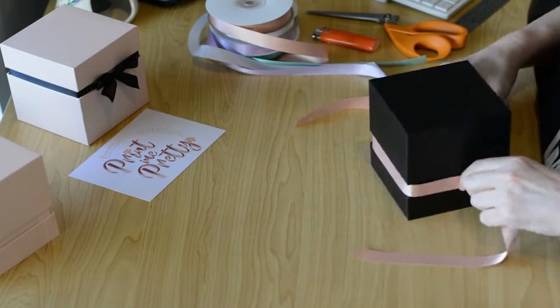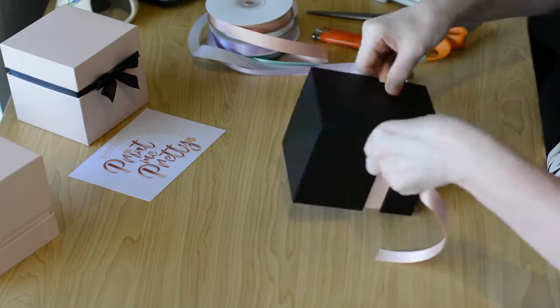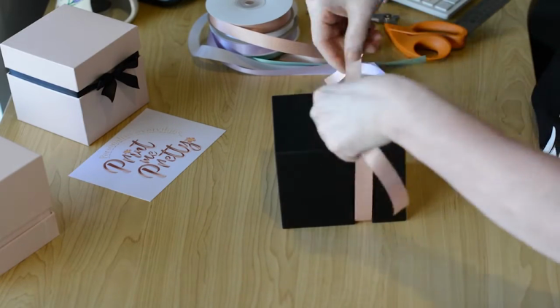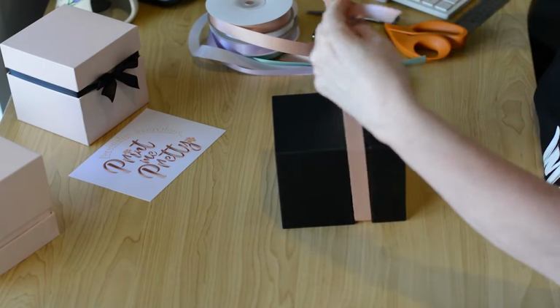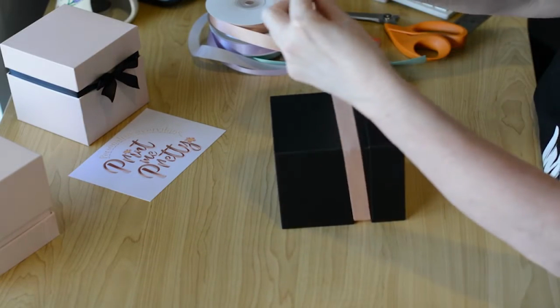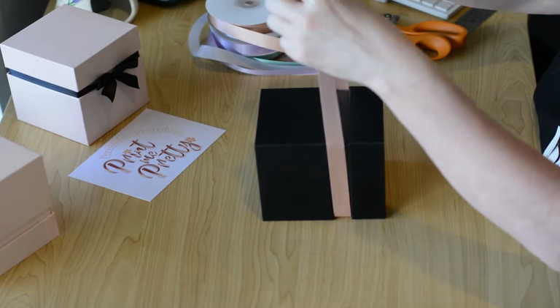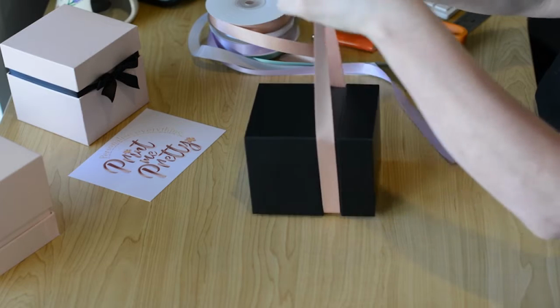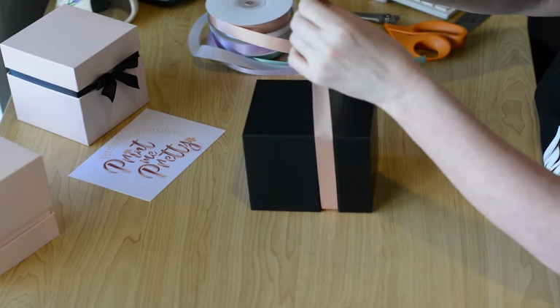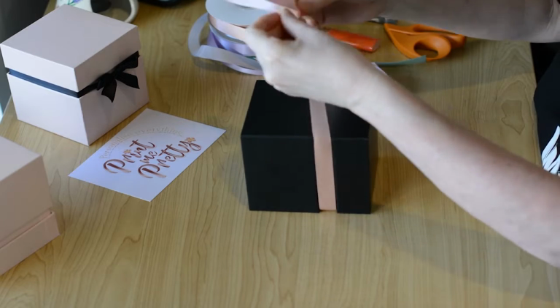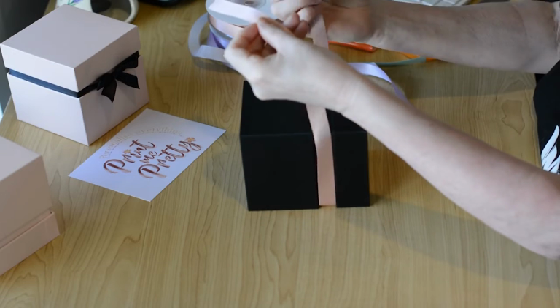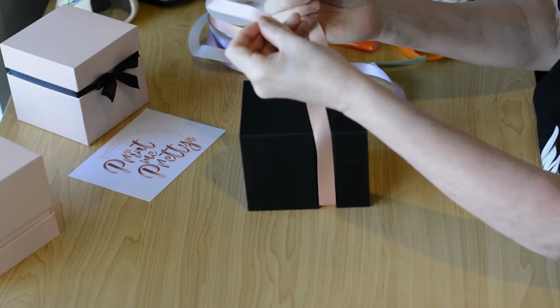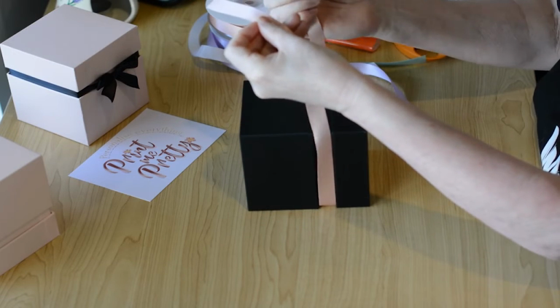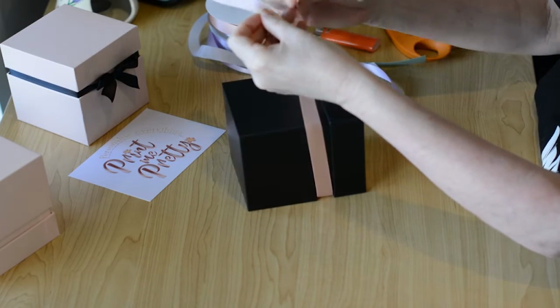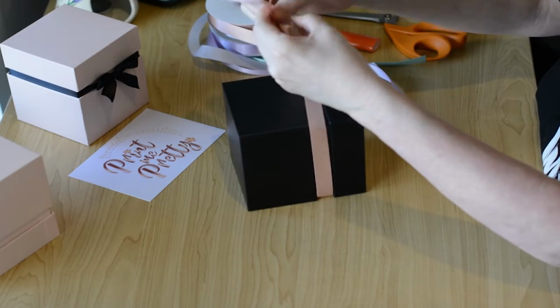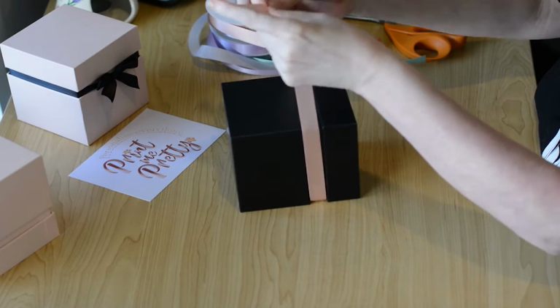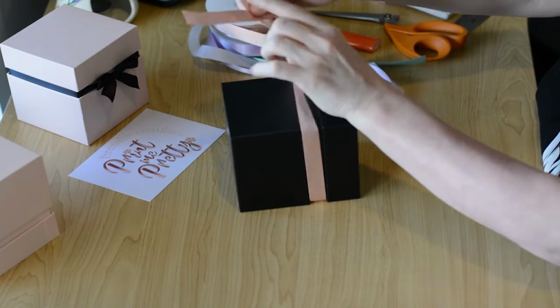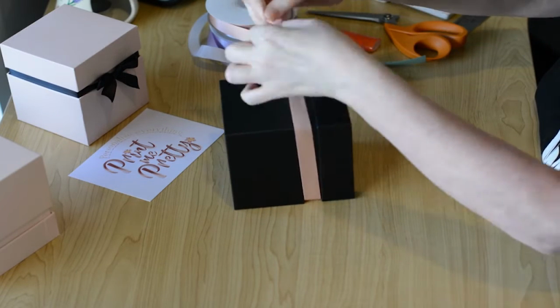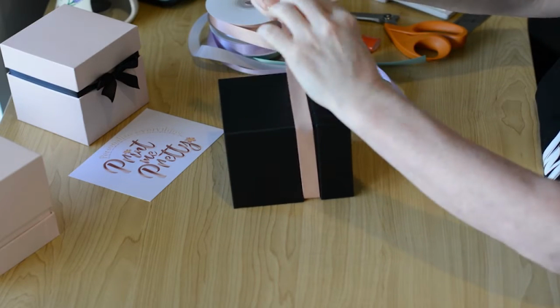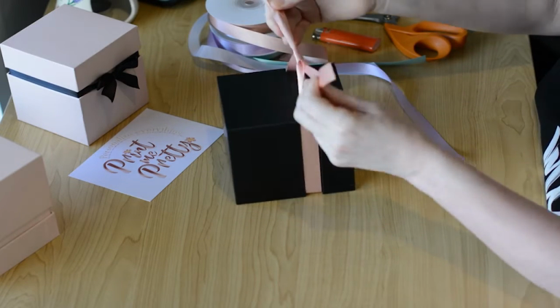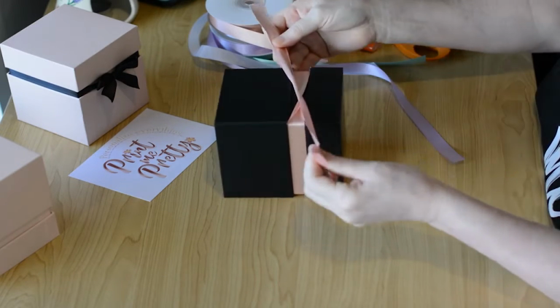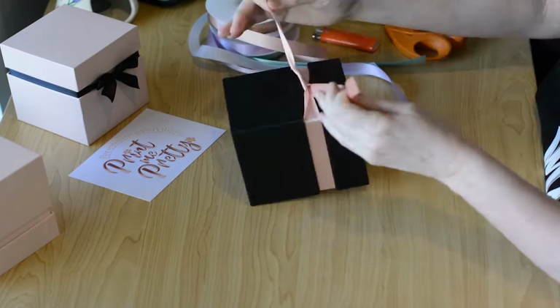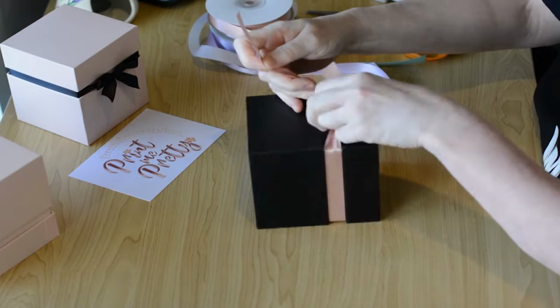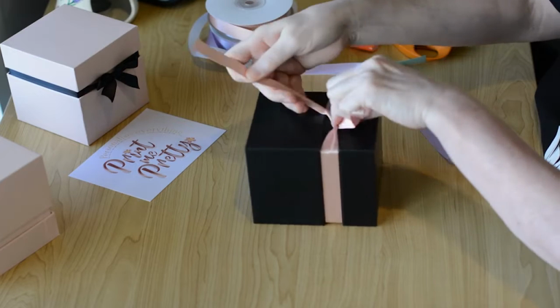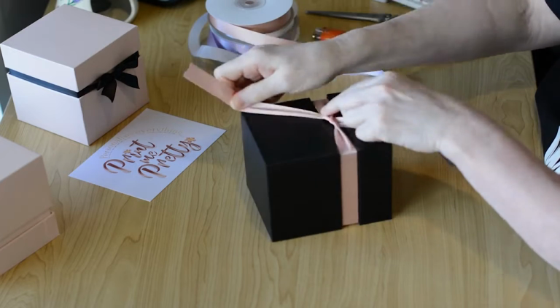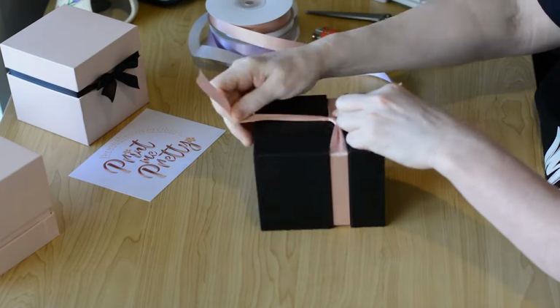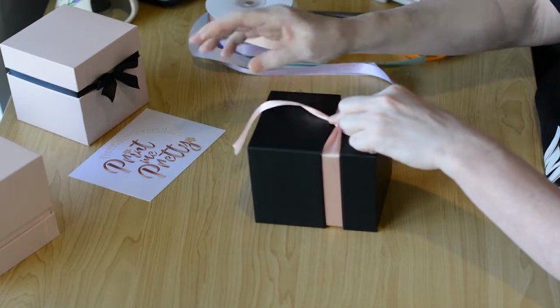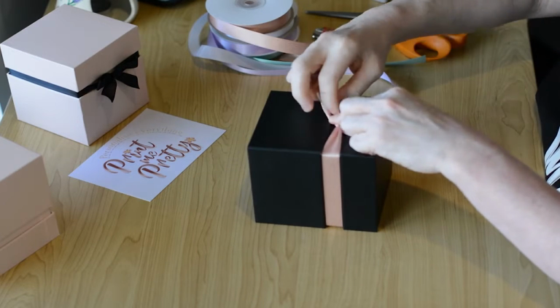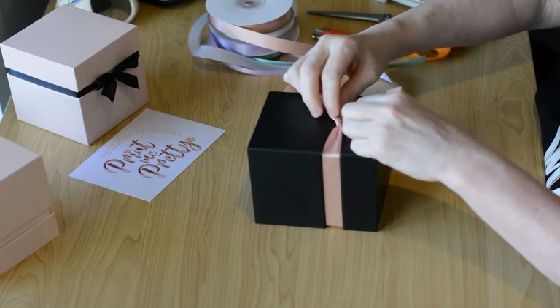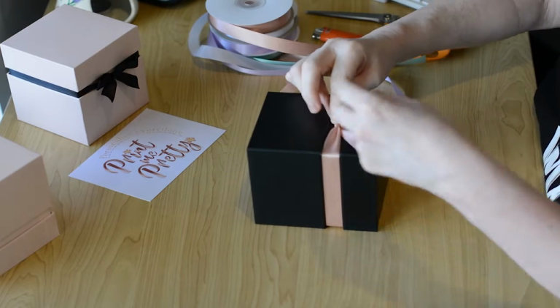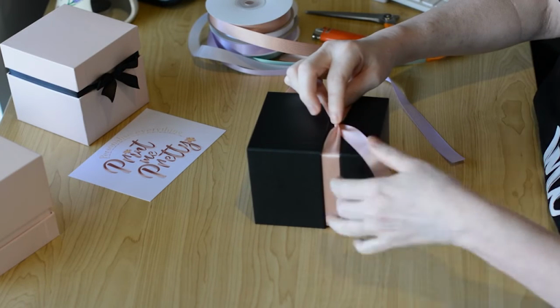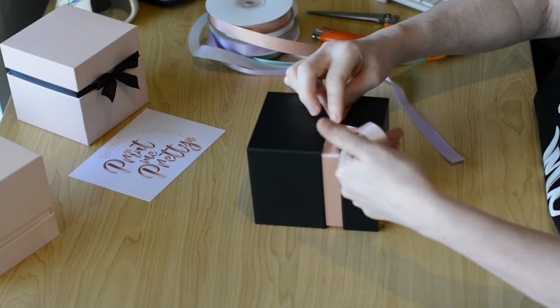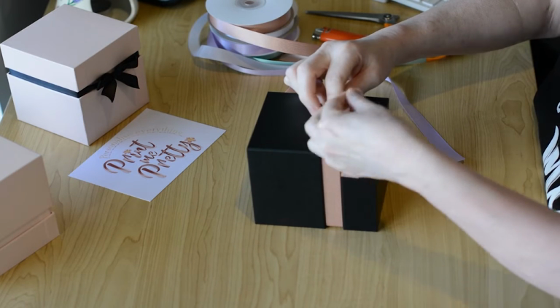First of all, place the ribbon around the box and tie the first knot, but you must take your right hand over the top of the left. Now use your left hand to create the loop.